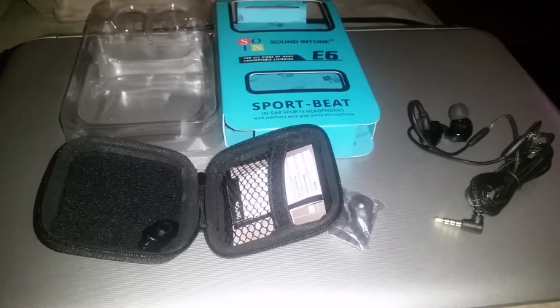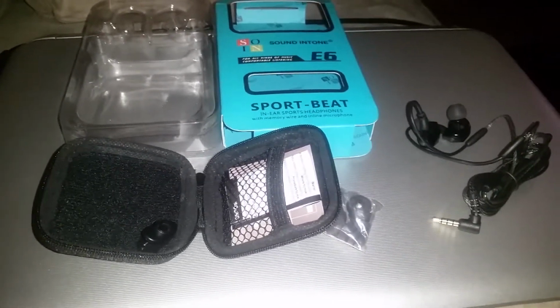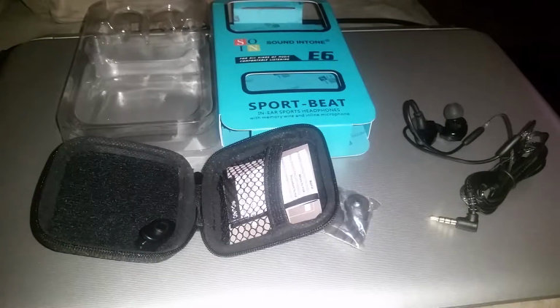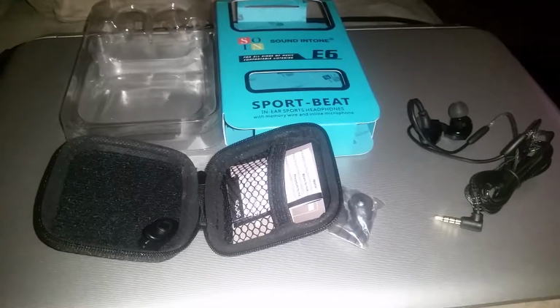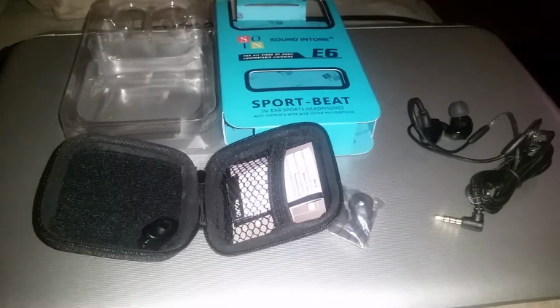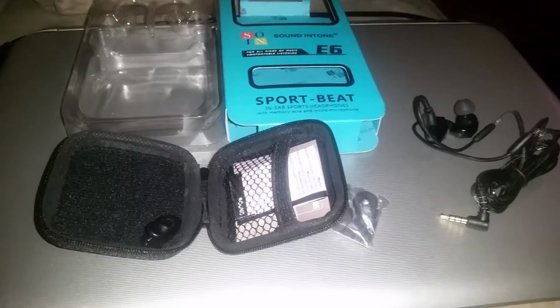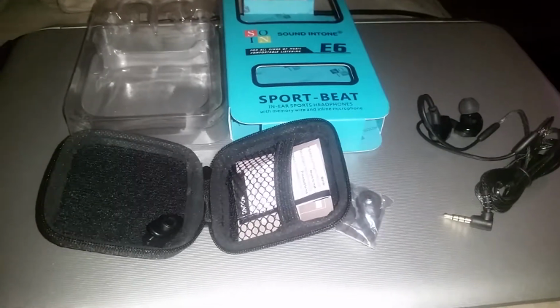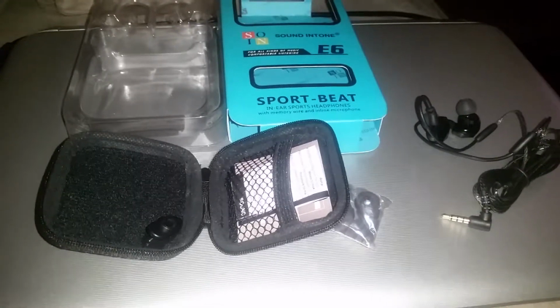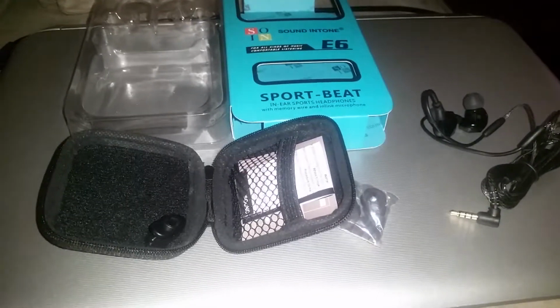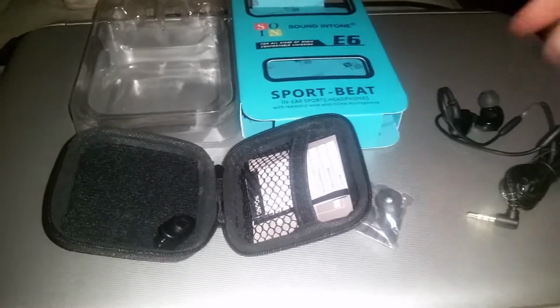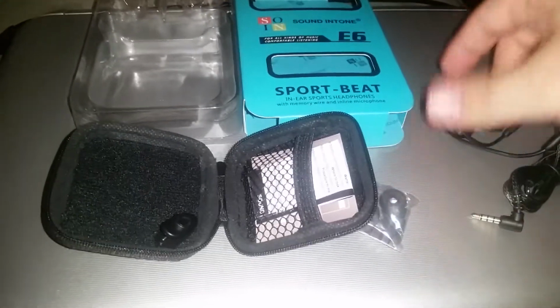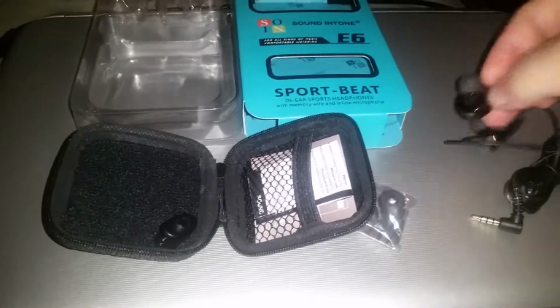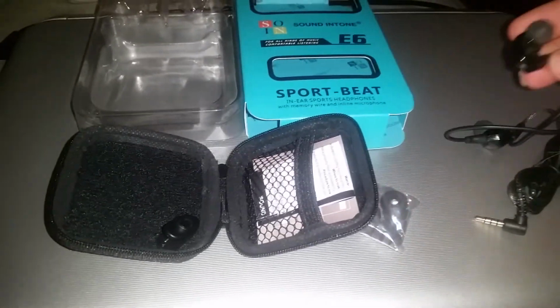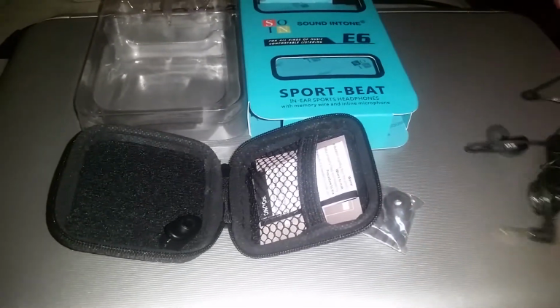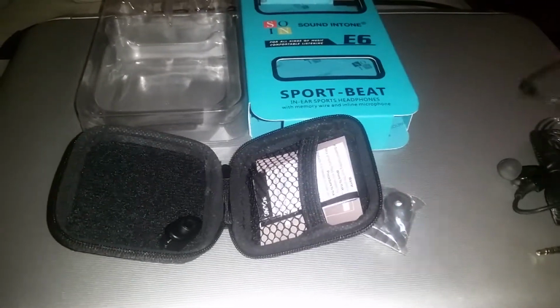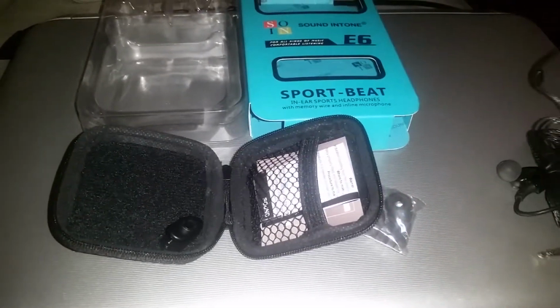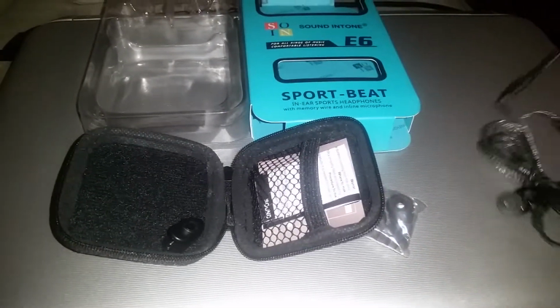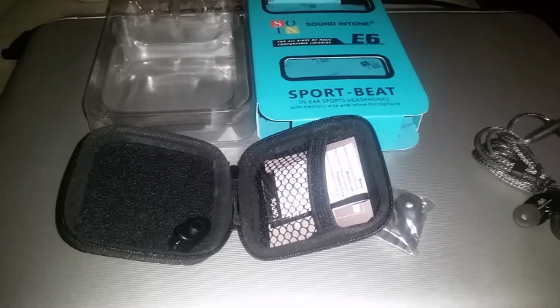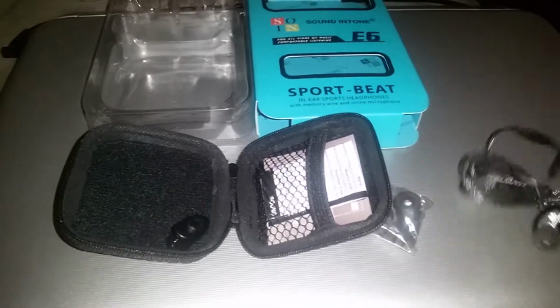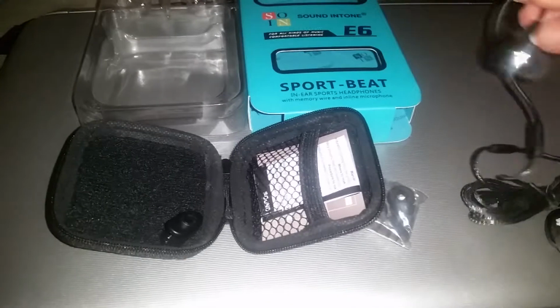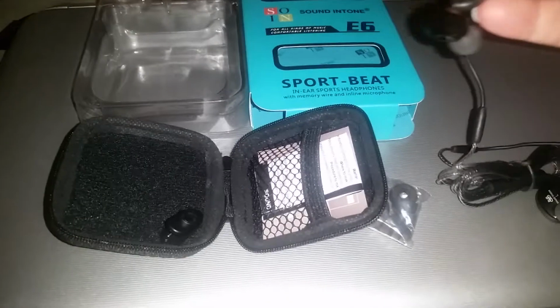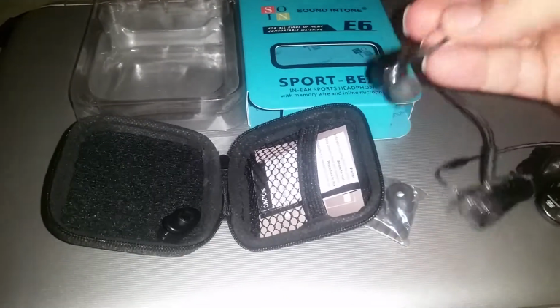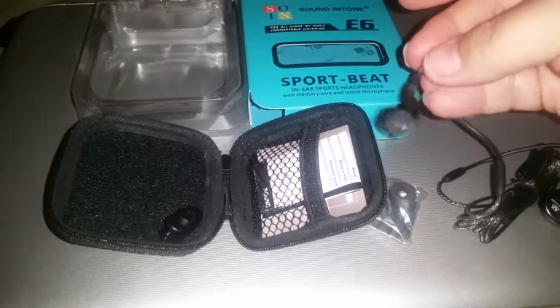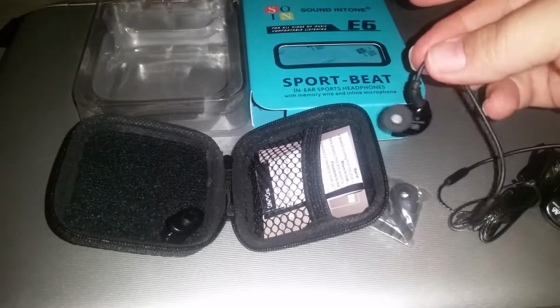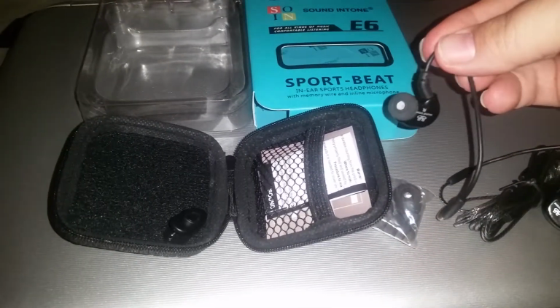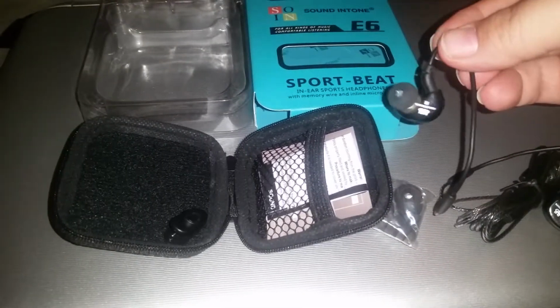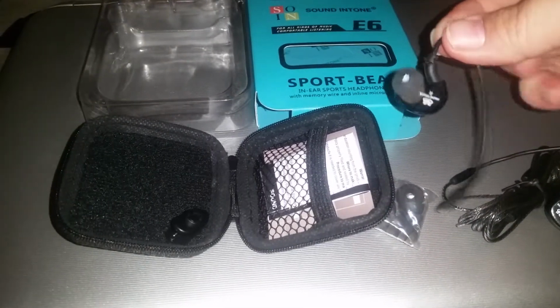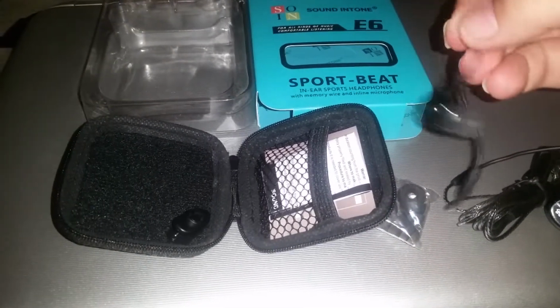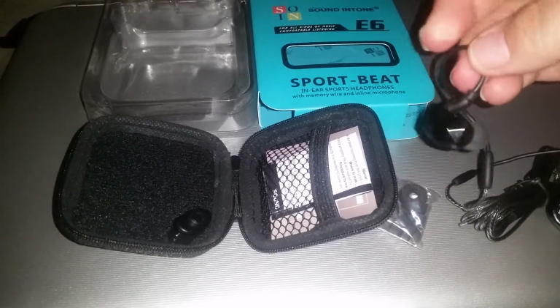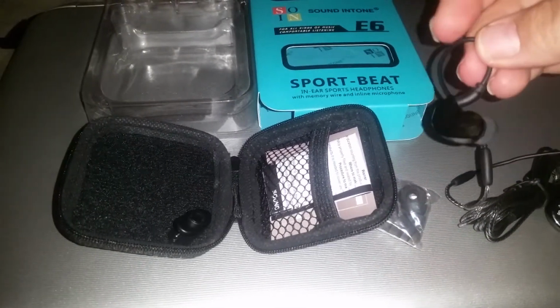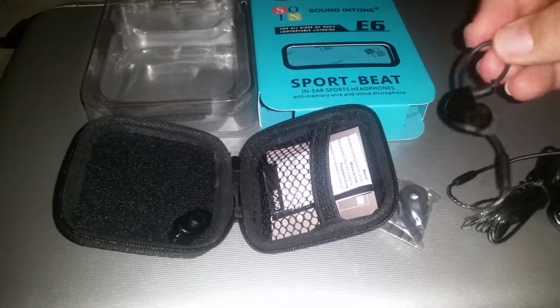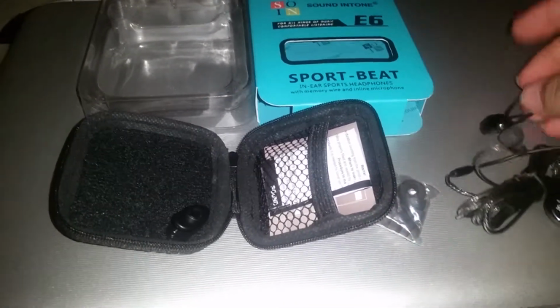The sound is clear. They fit great in the ear, and I like how they have the memory wire to help with staying on your ear.